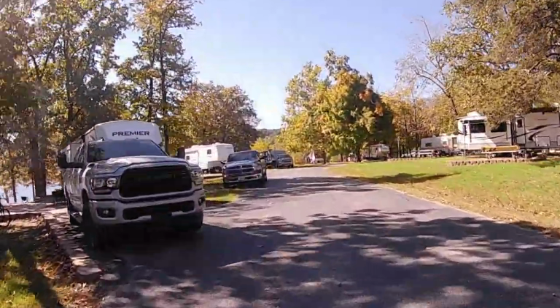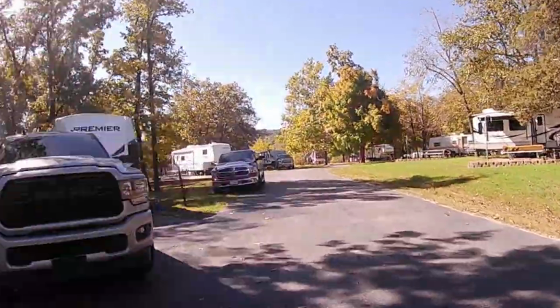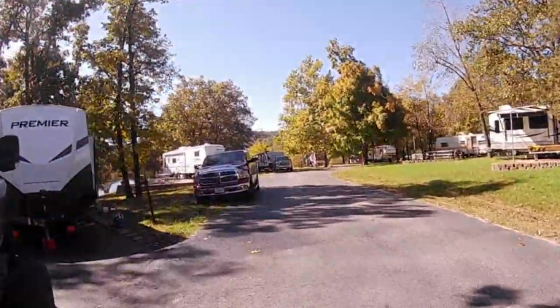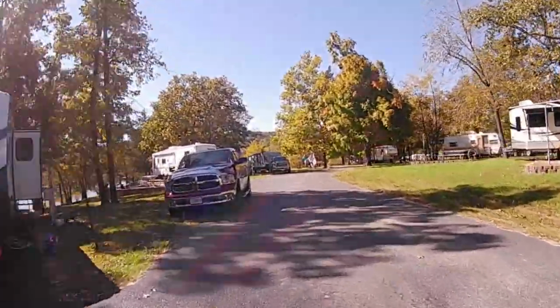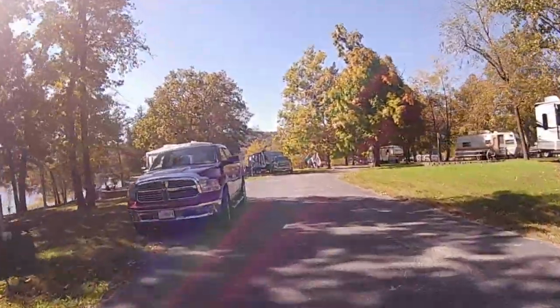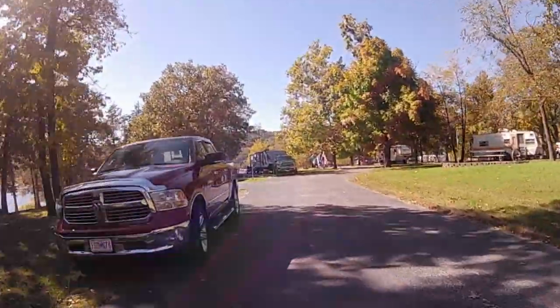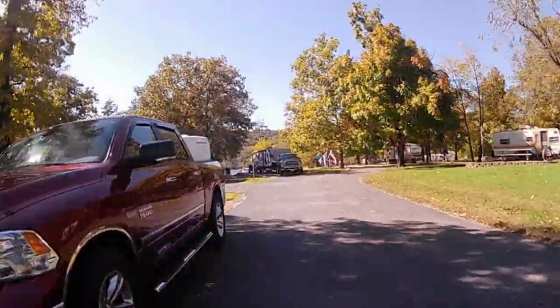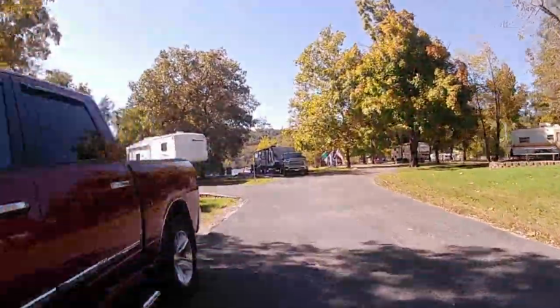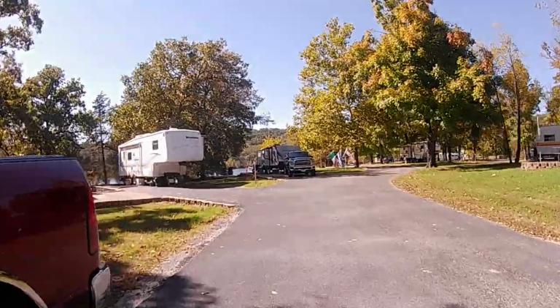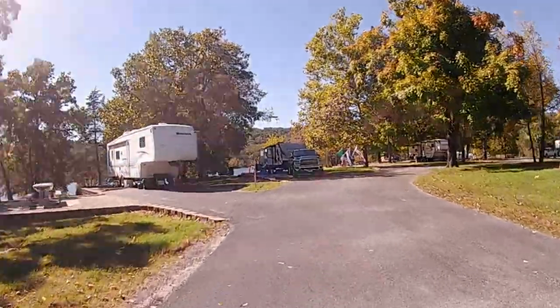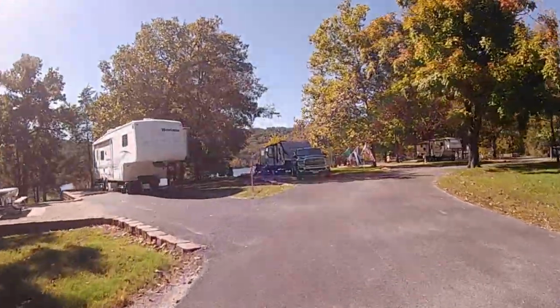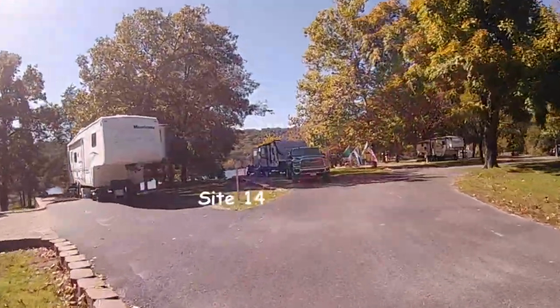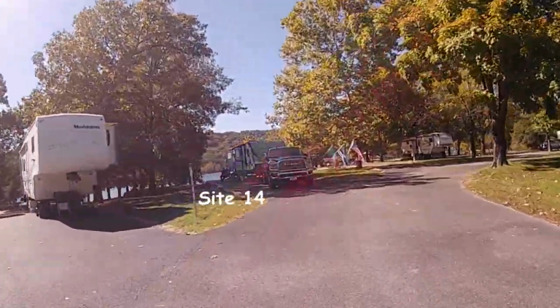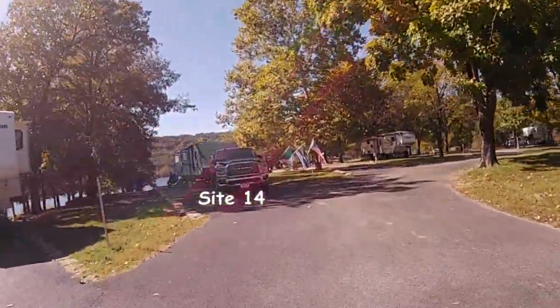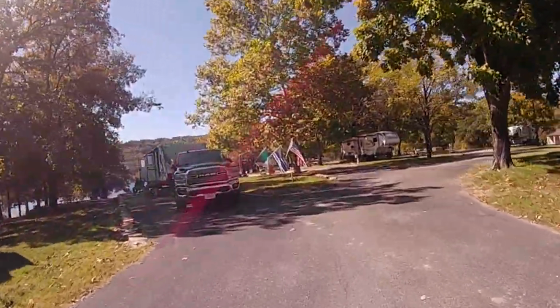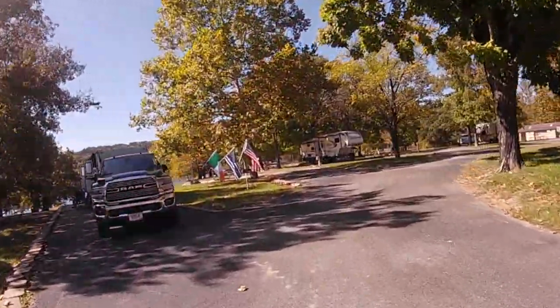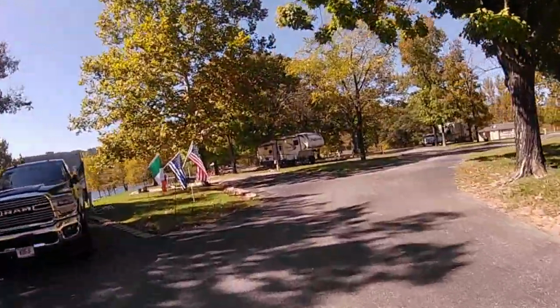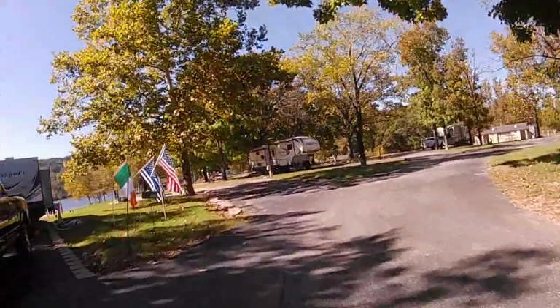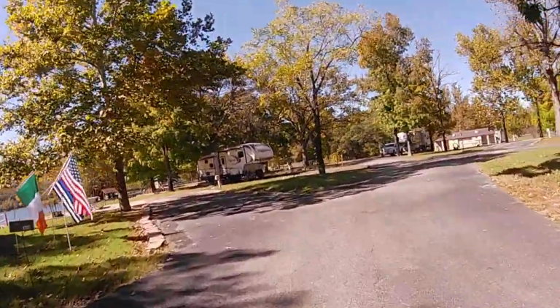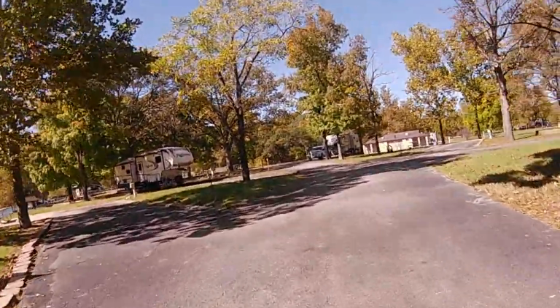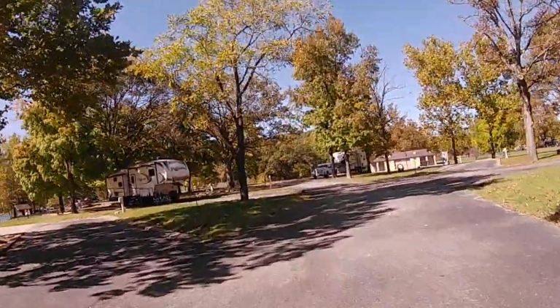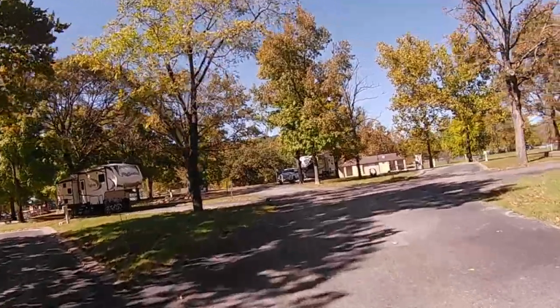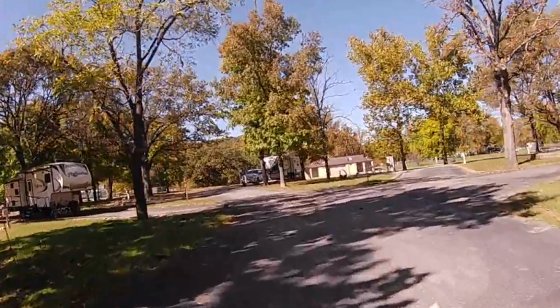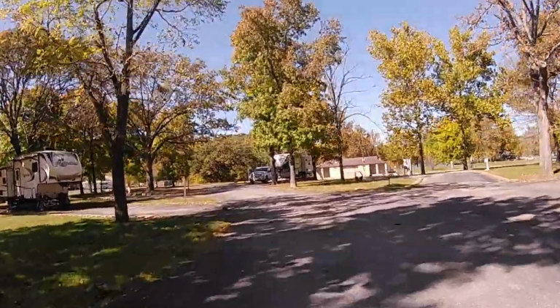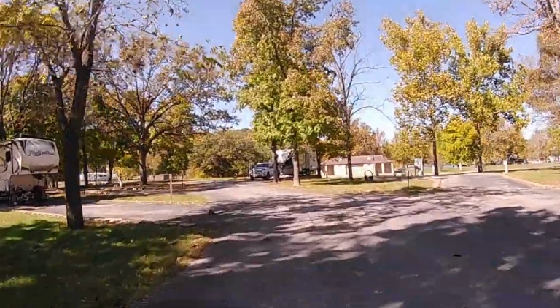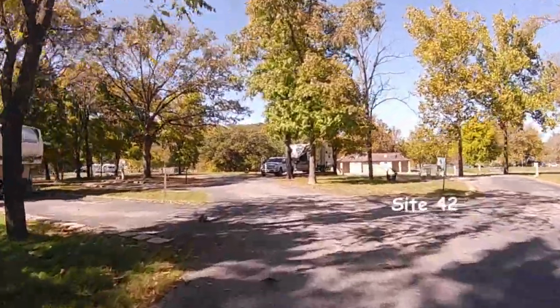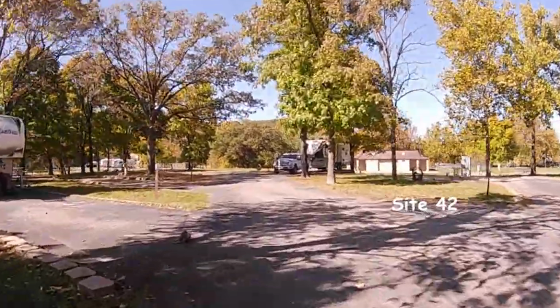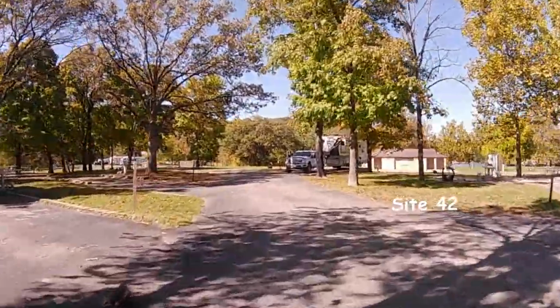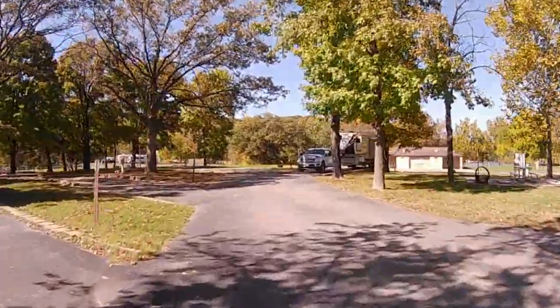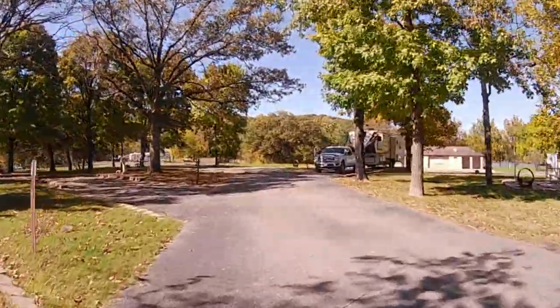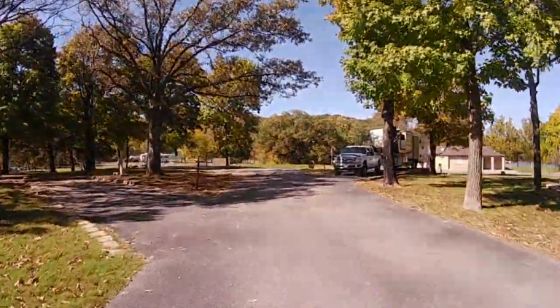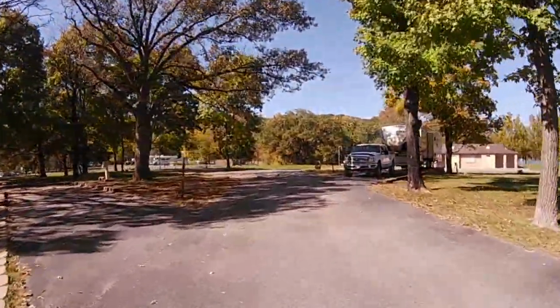The road getting to the campground is a bit hilly and curvy, but doable. The only surprising thing was the steep hill which twisted and turned on the way down into the entrance of the campground, but it was still okay to navigate.